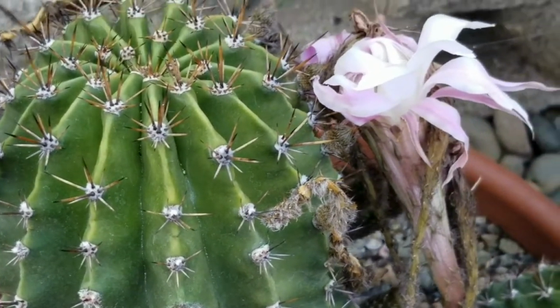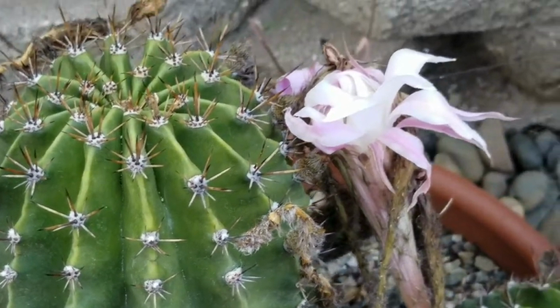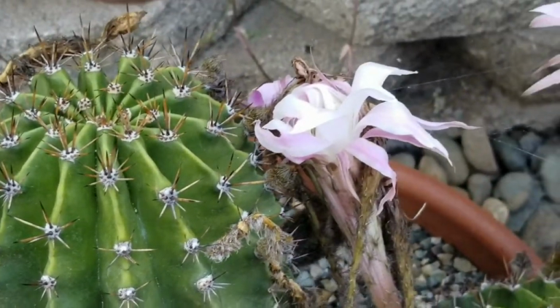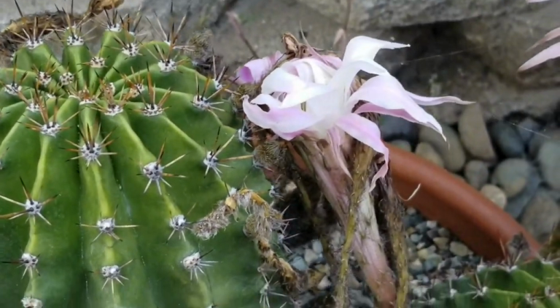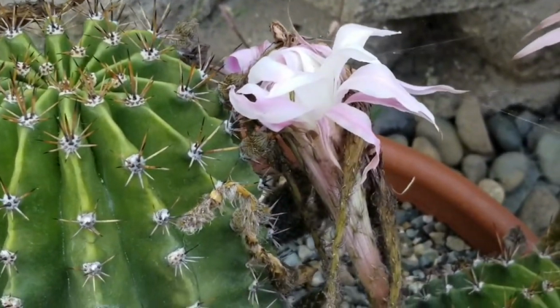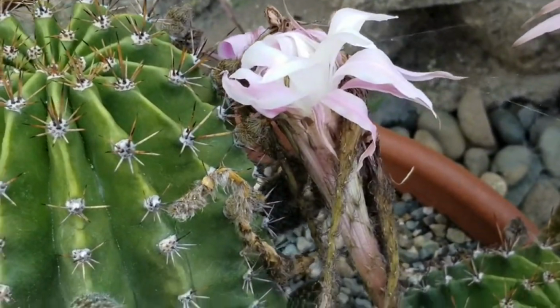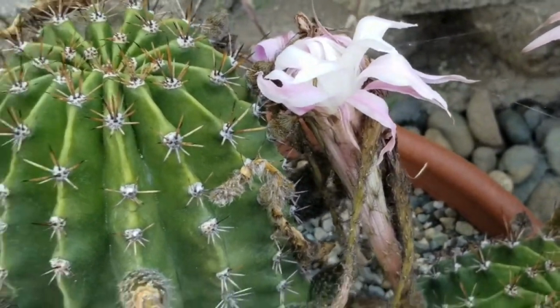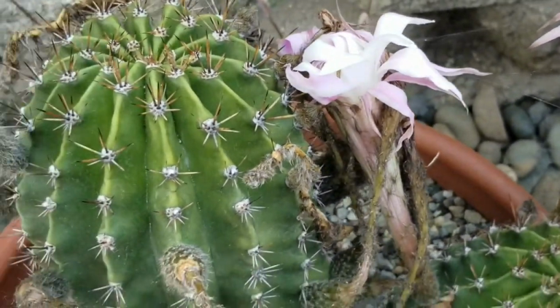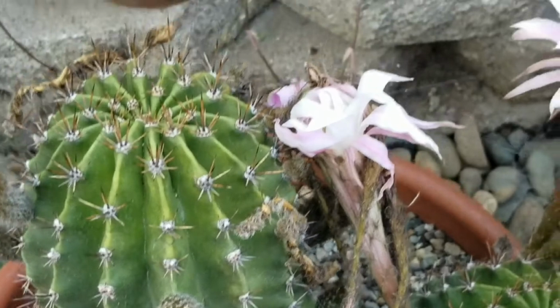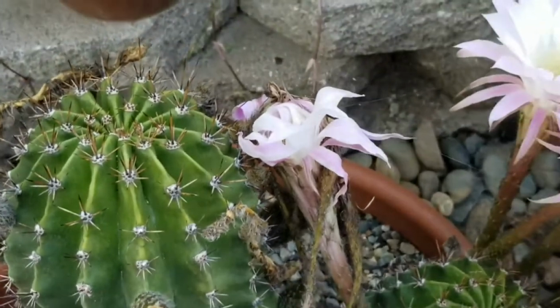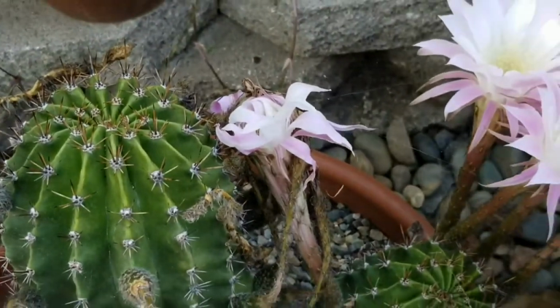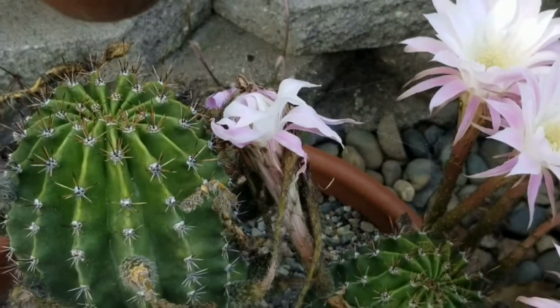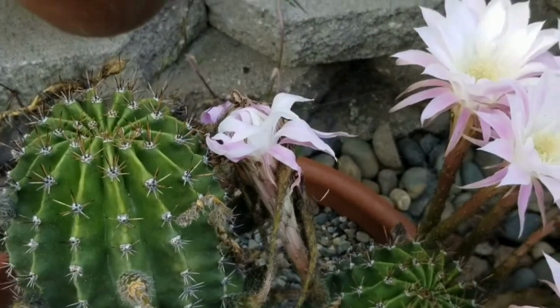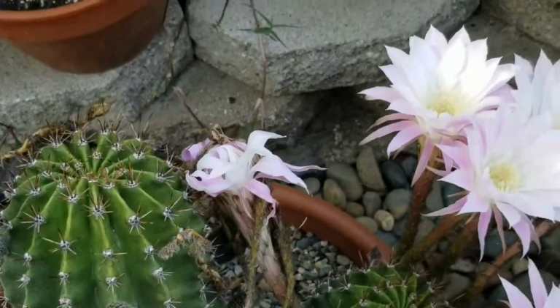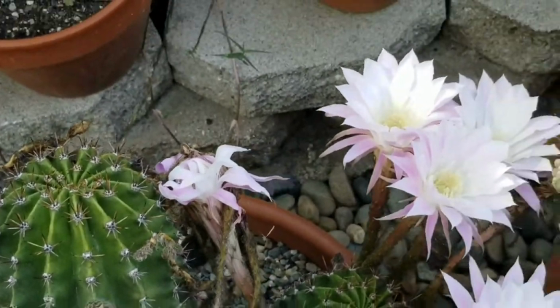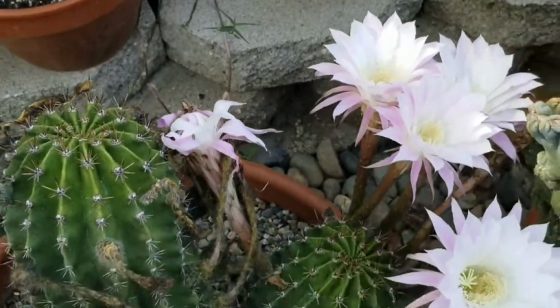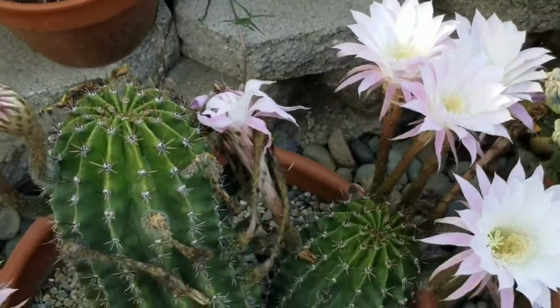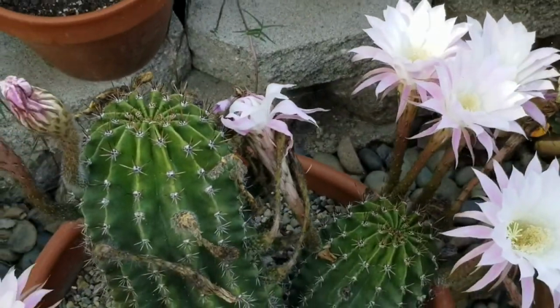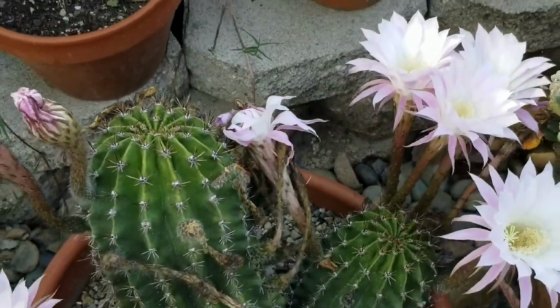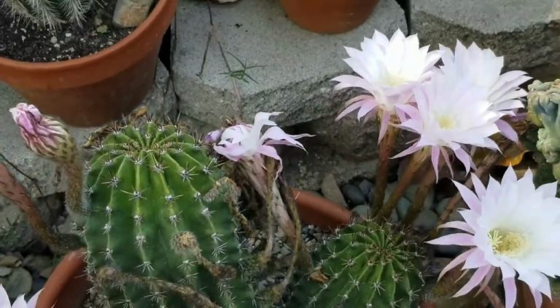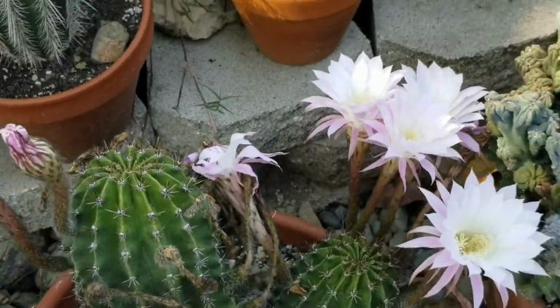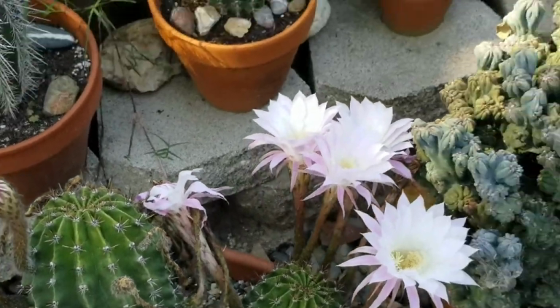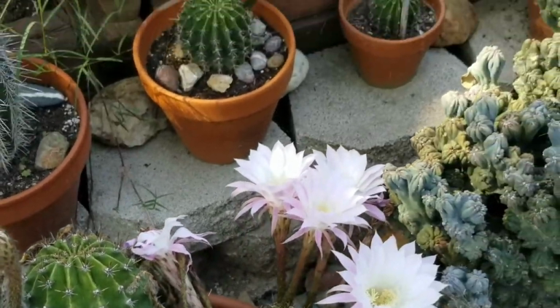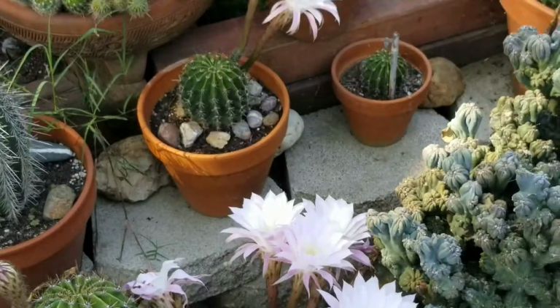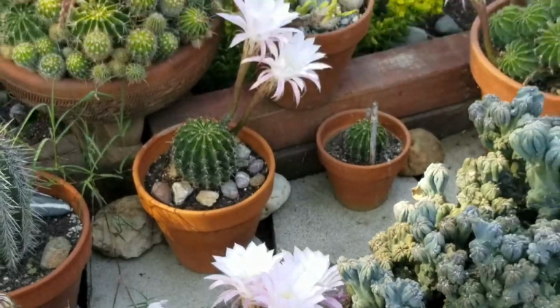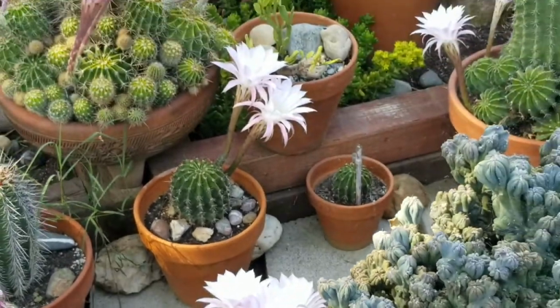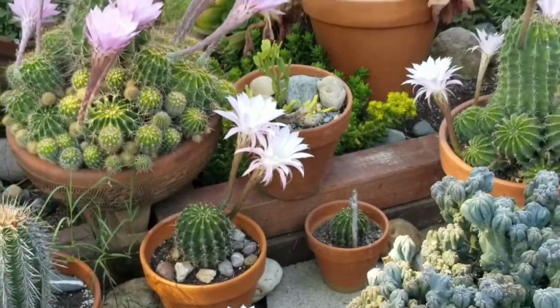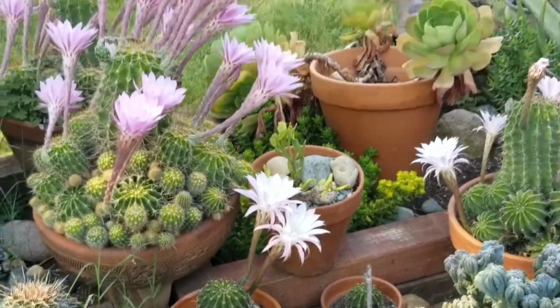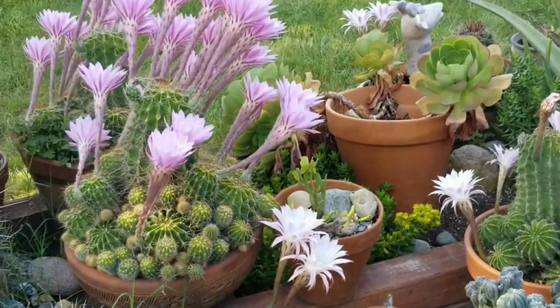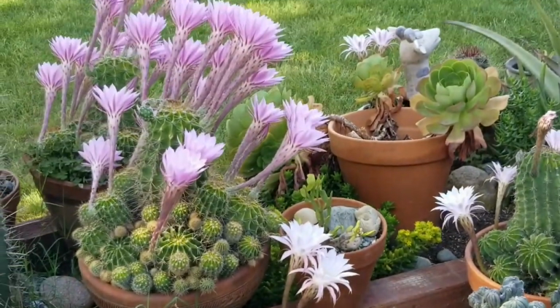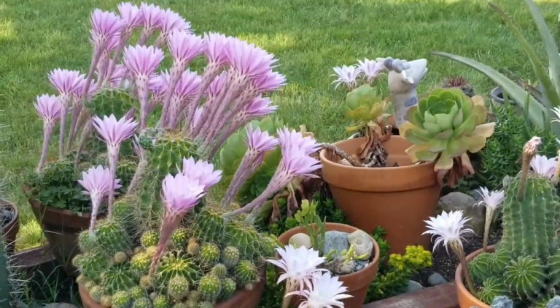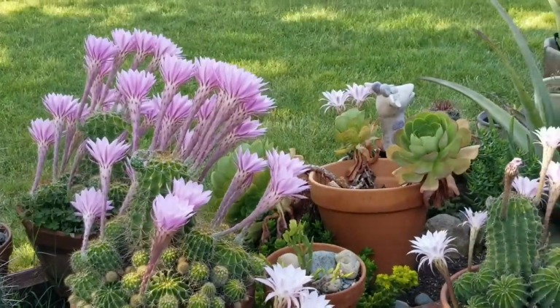I hope your day is good. Just so you know, that's not the only flower — it's just one that didn't make it. The rest kind of made it.